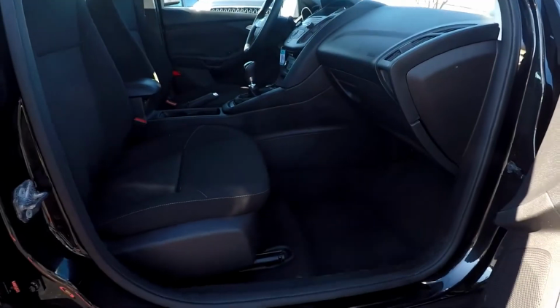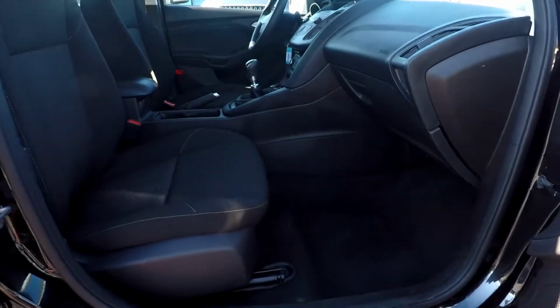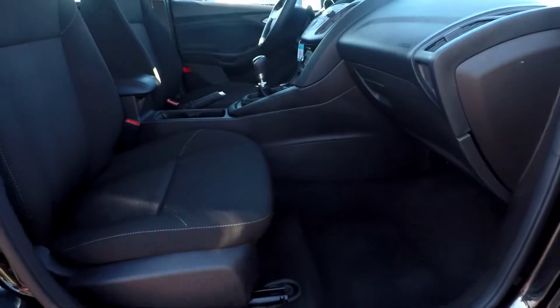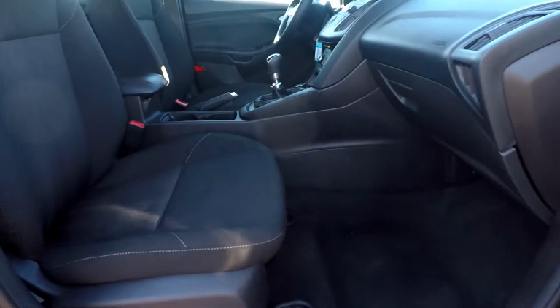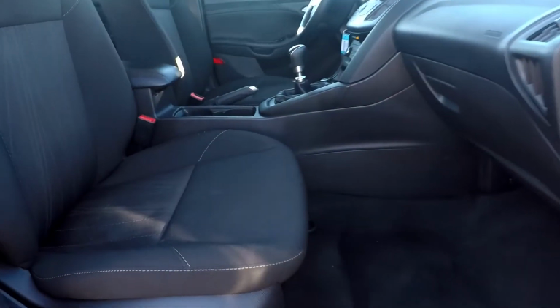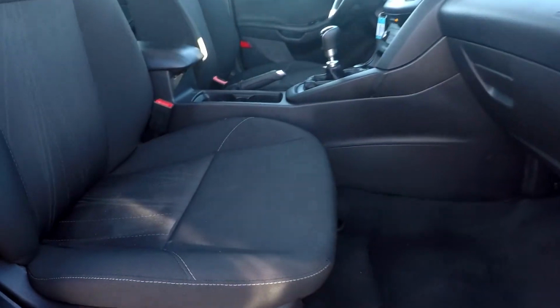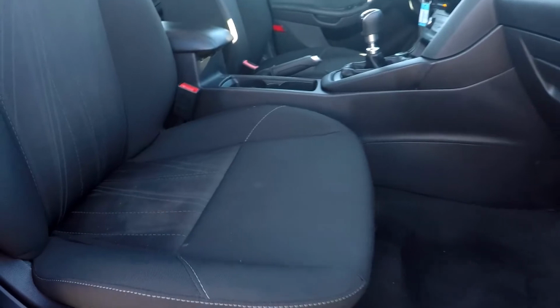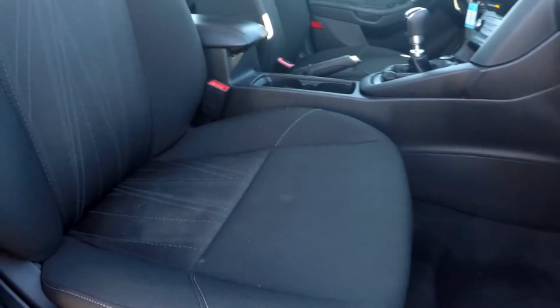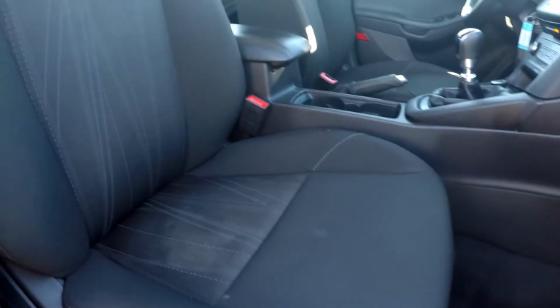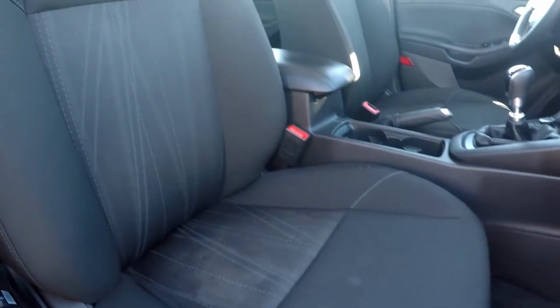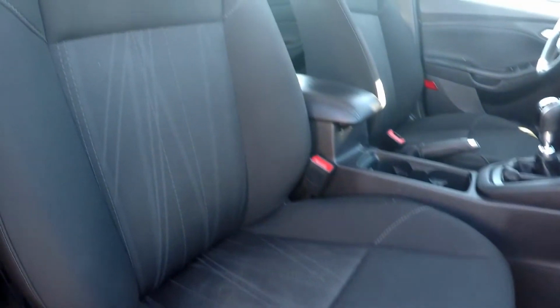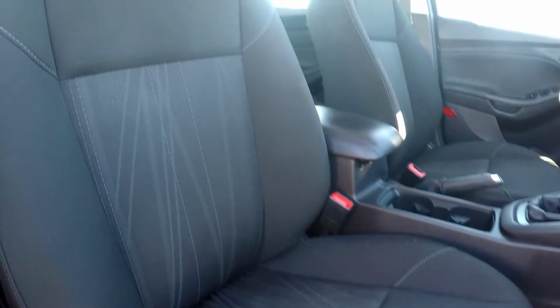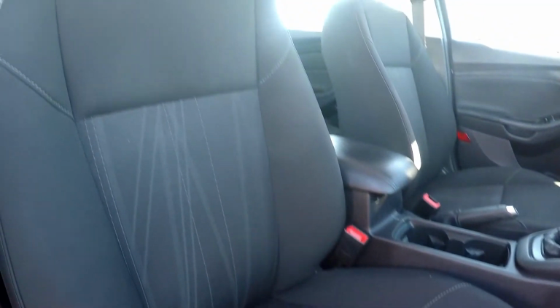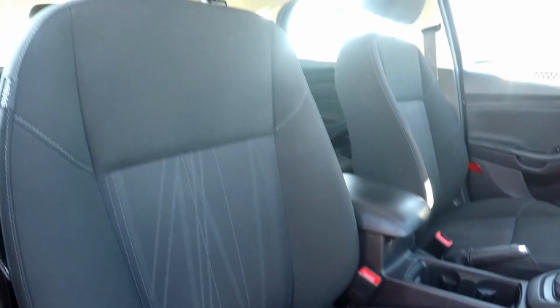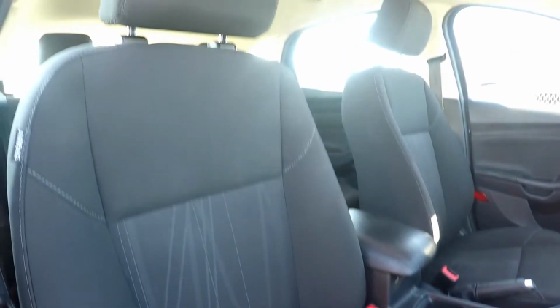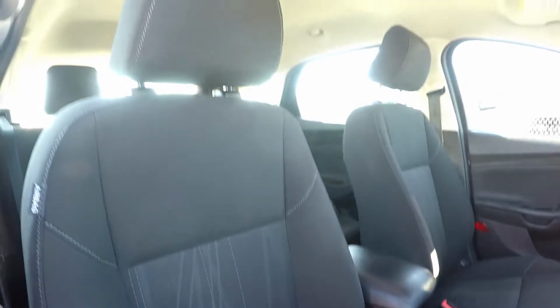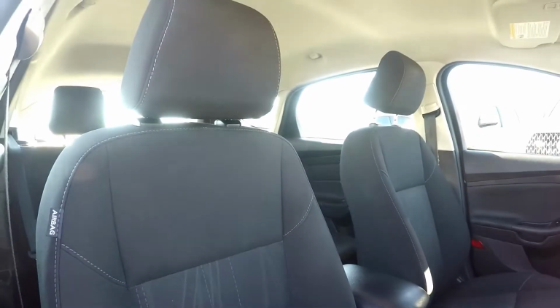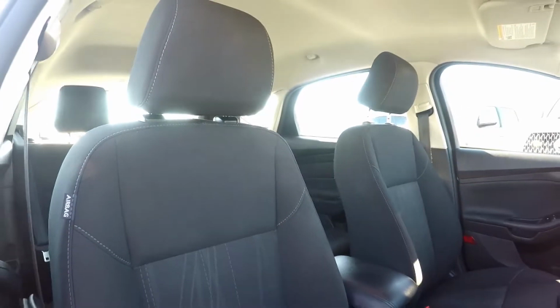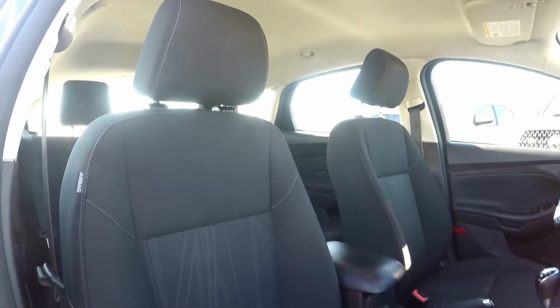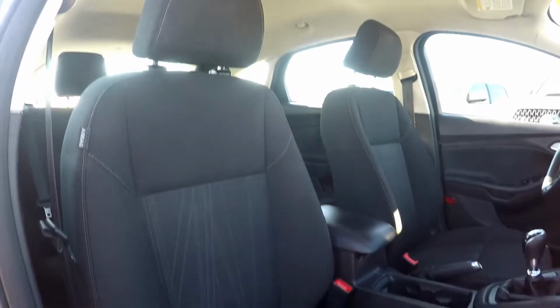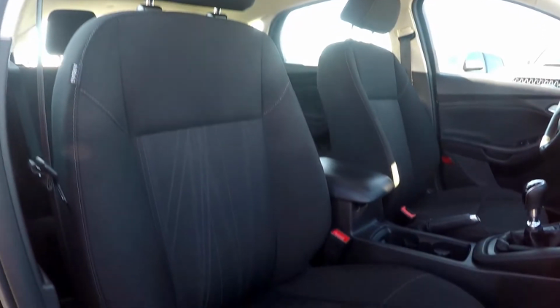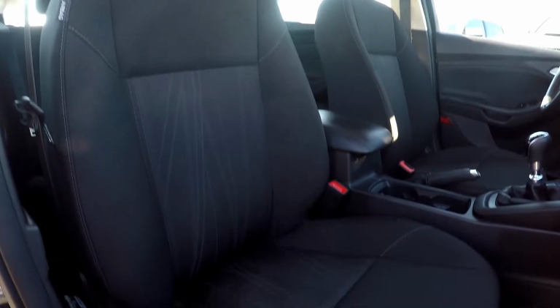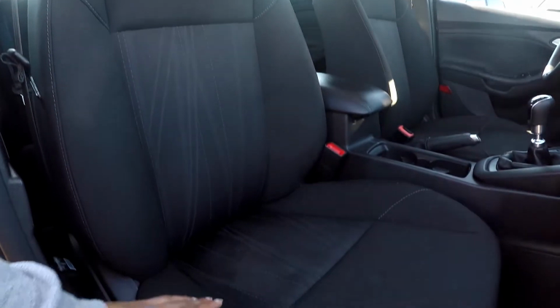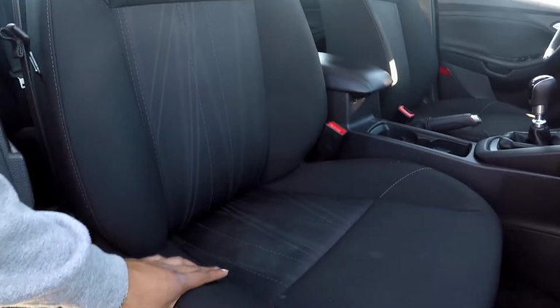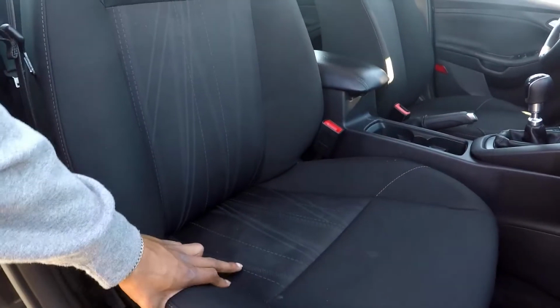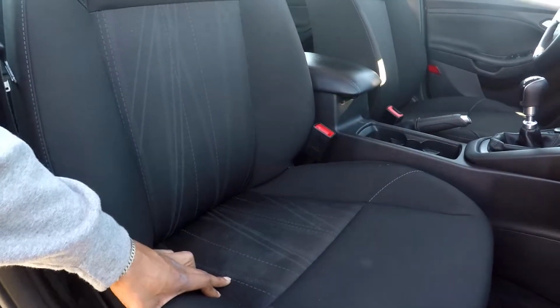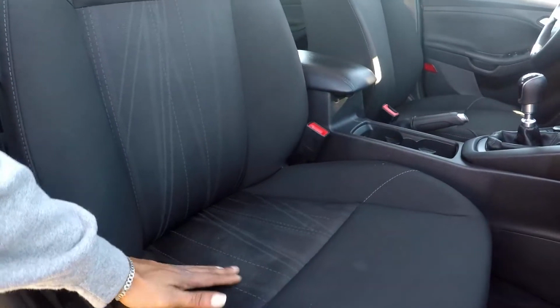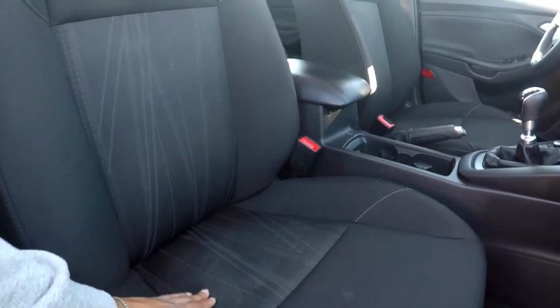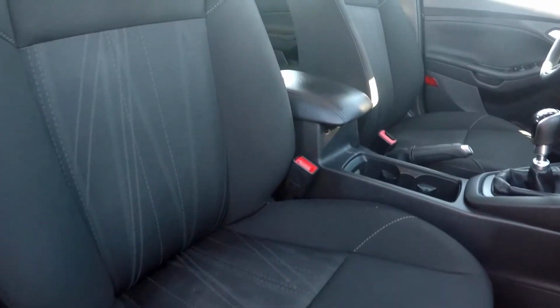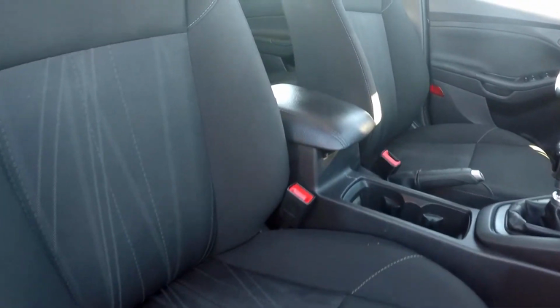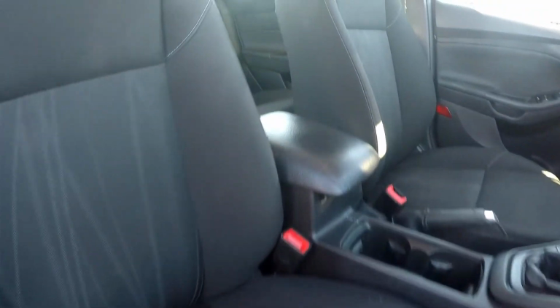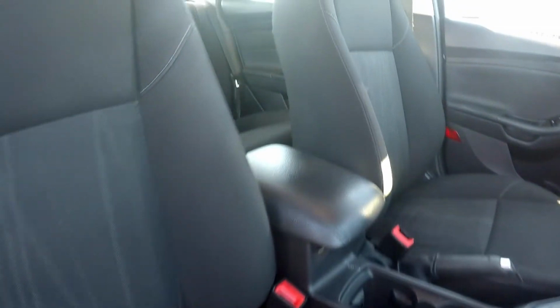Finishing up here on the passenger side, just going to give you a nice look at this seat. Everything over here does look good as well. You might see some slight discoloration down here in the middle of the seat, but it's nothing major at all.